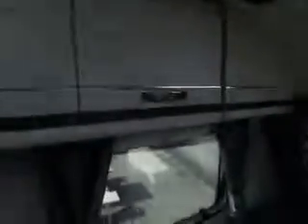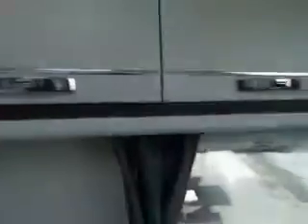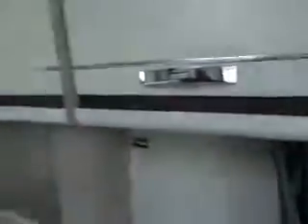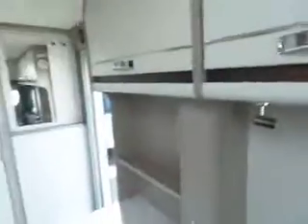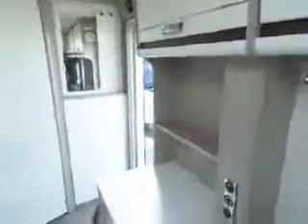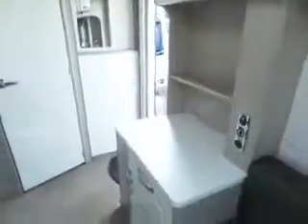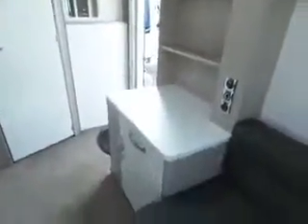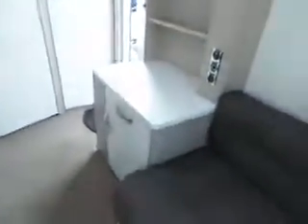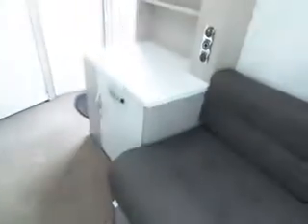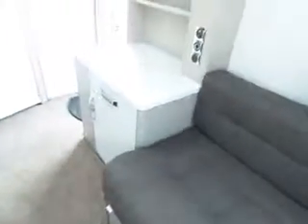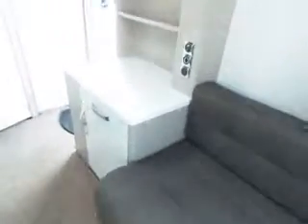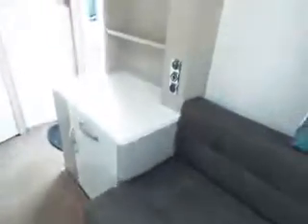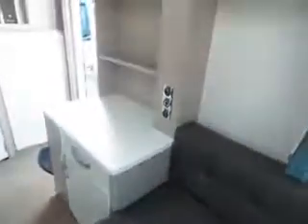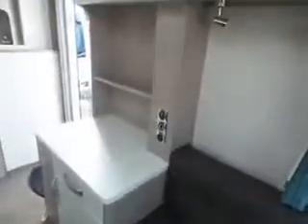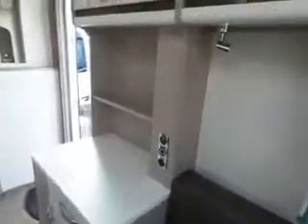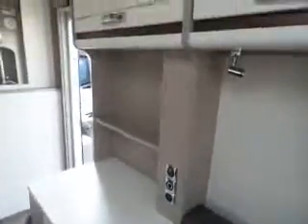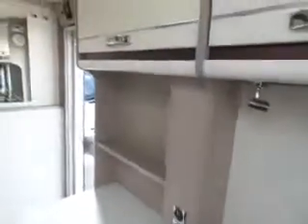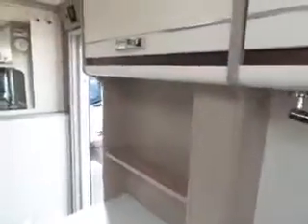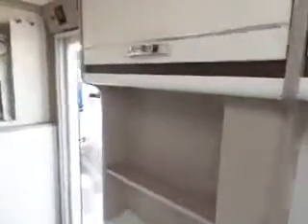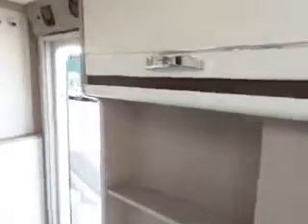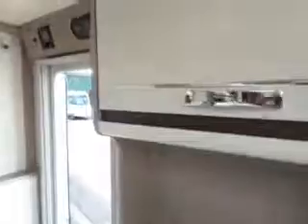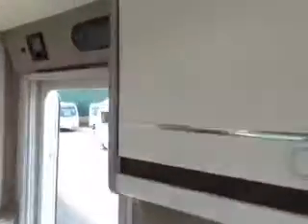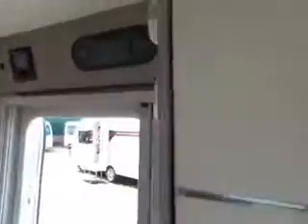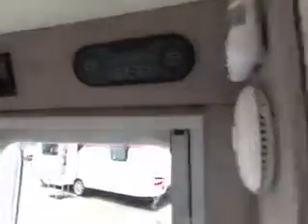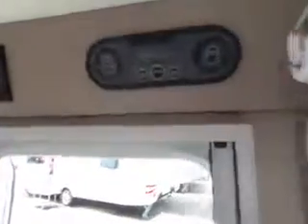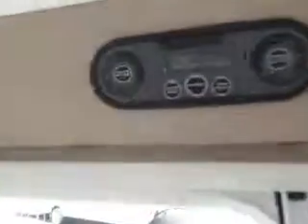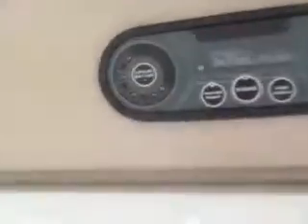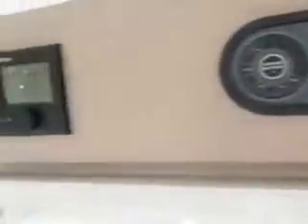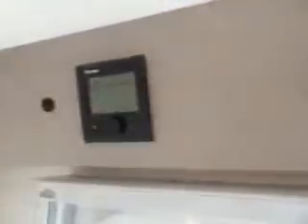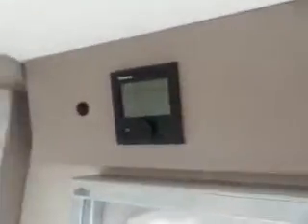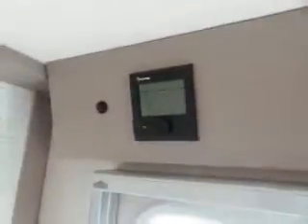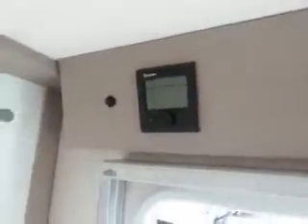Looking back down the van you've got a TV point on the right, and over the top you've got your control panel over the door with your Truma heating control panel.